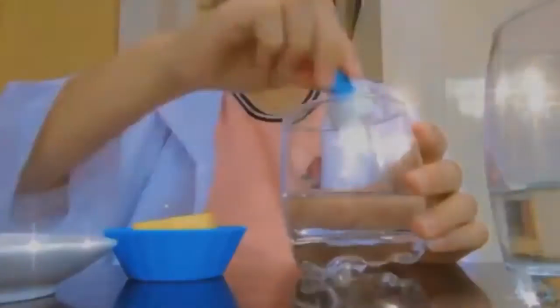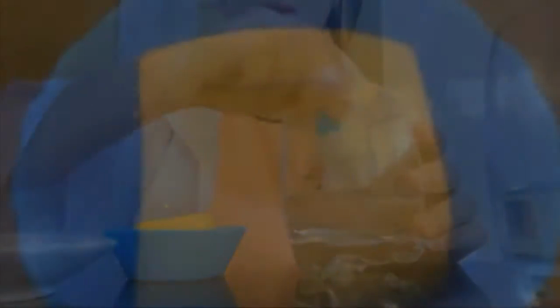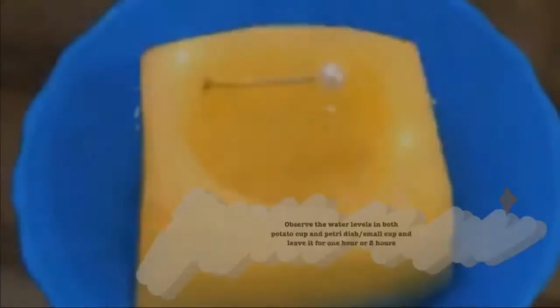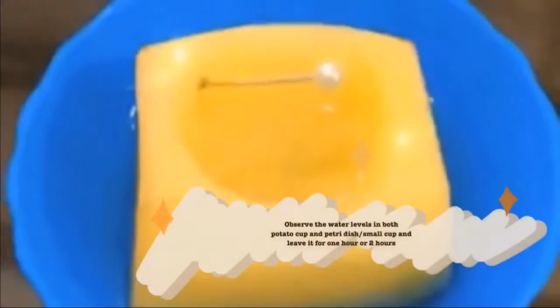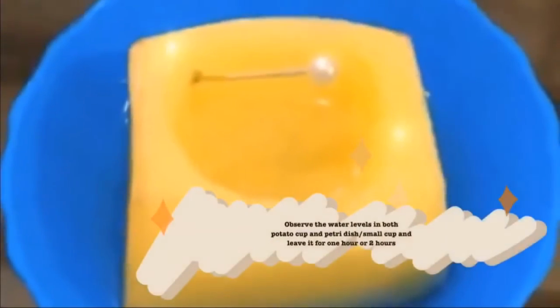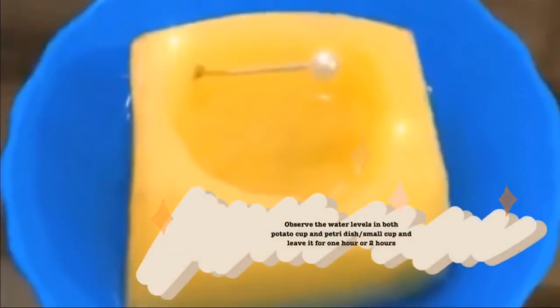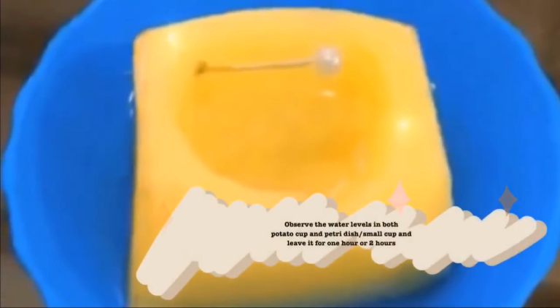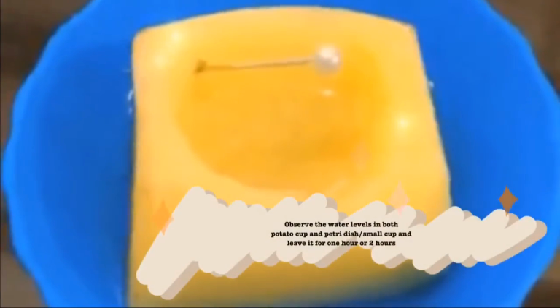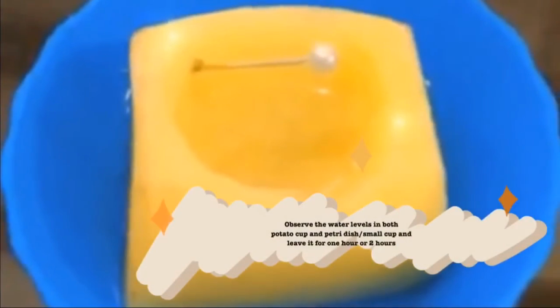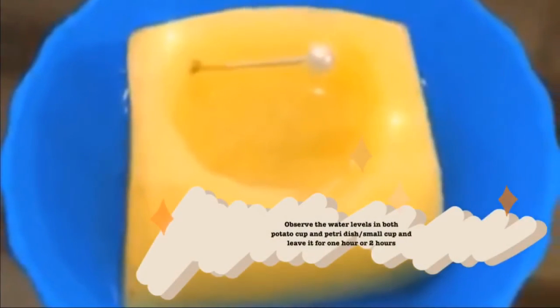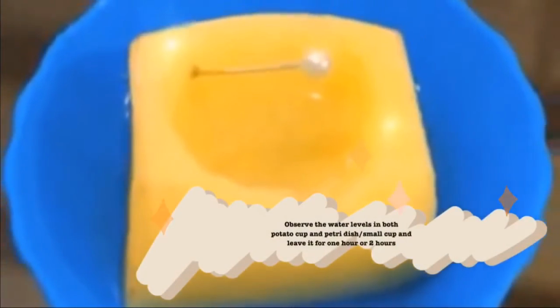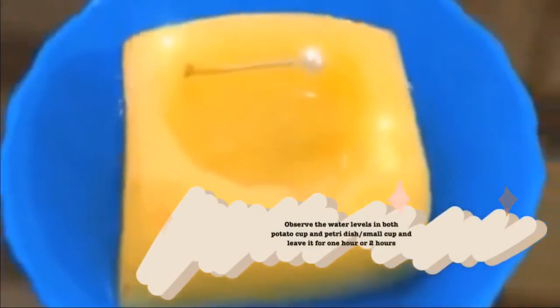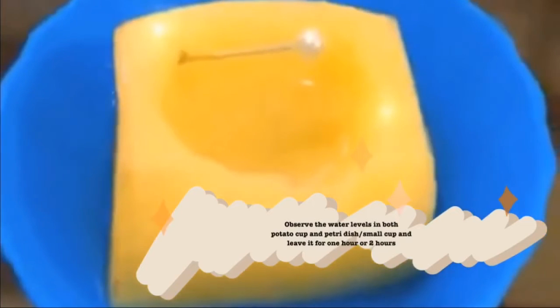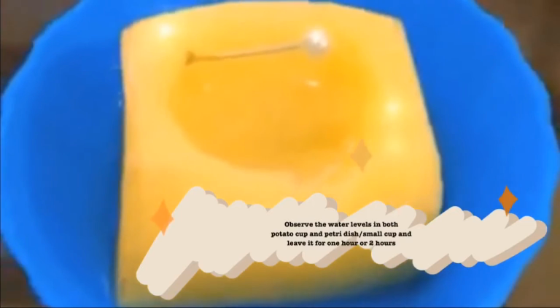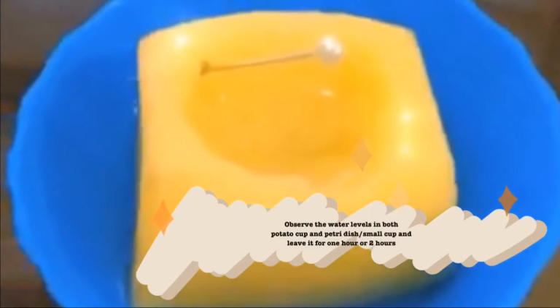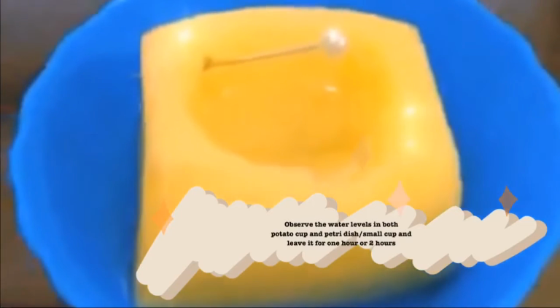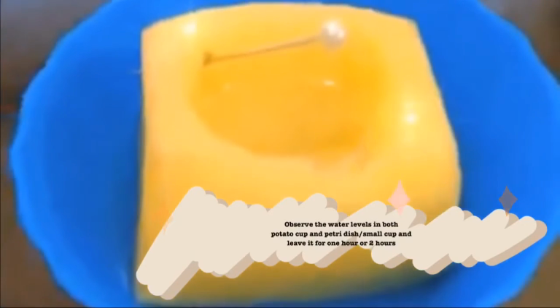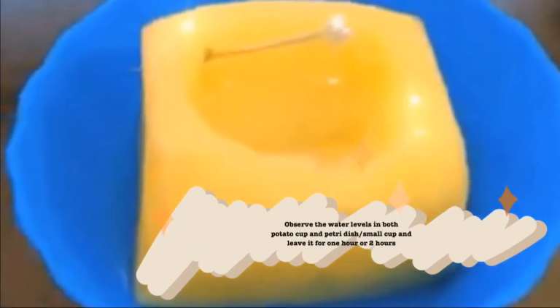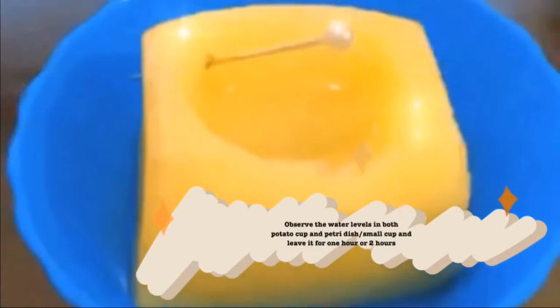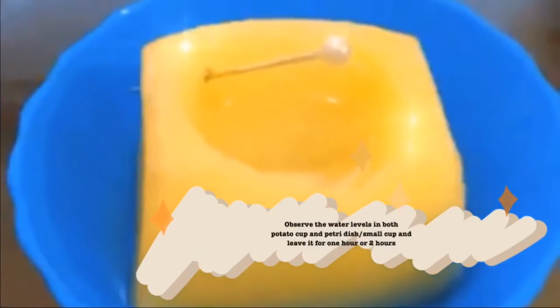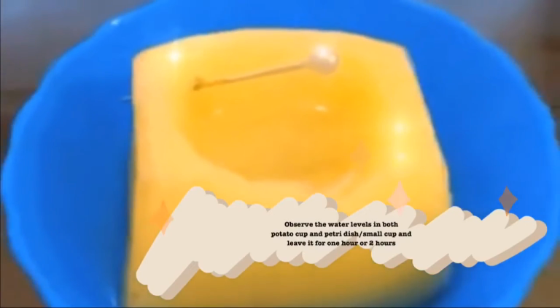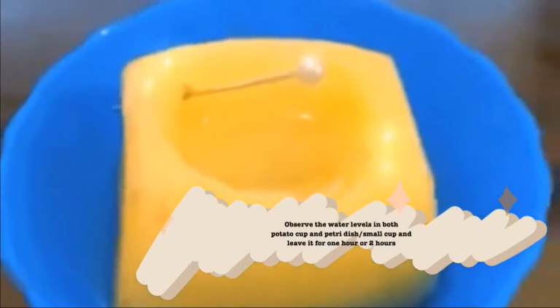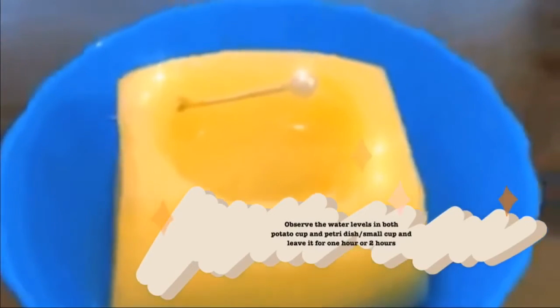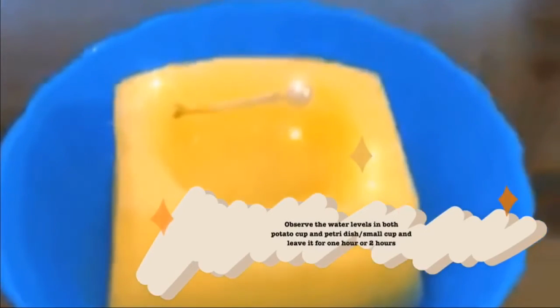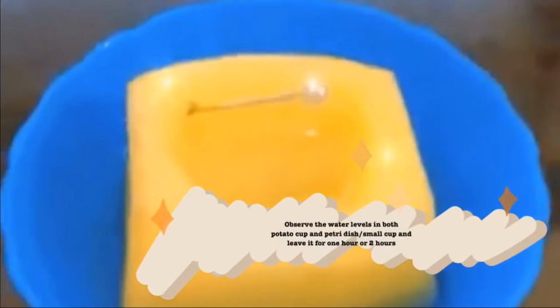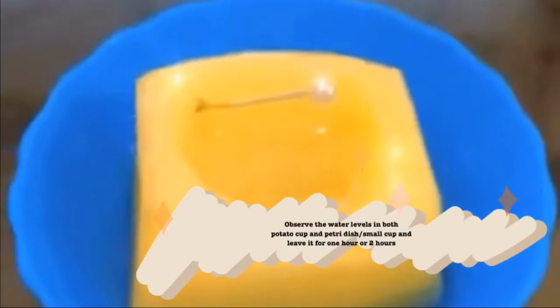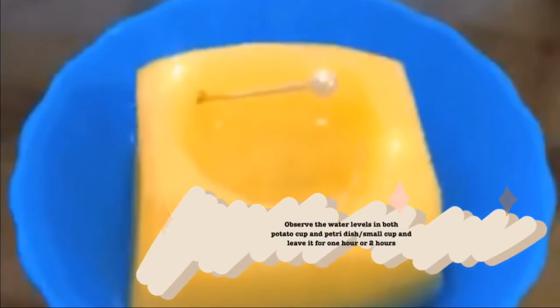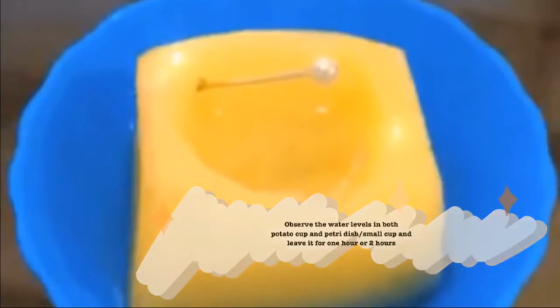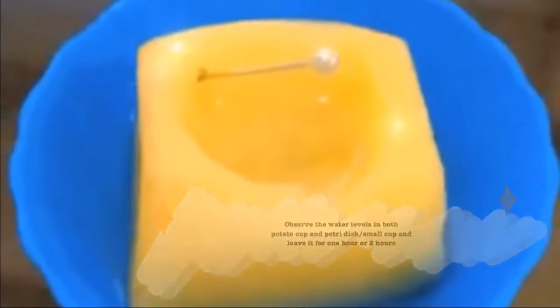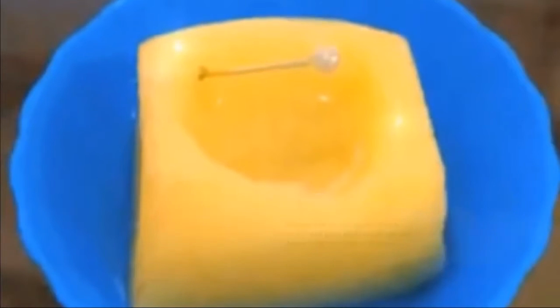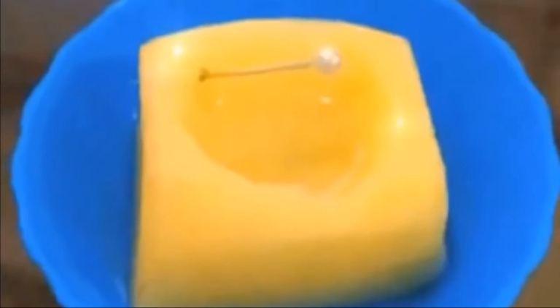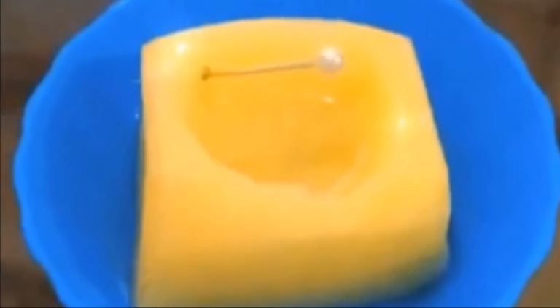Step 5: Observe the water levels in both the potato cup and the petri dish or small cup, and leave it for 1 to 2 hours.